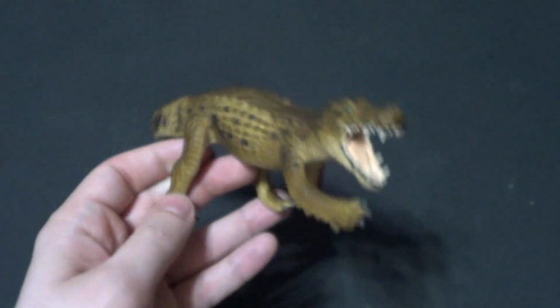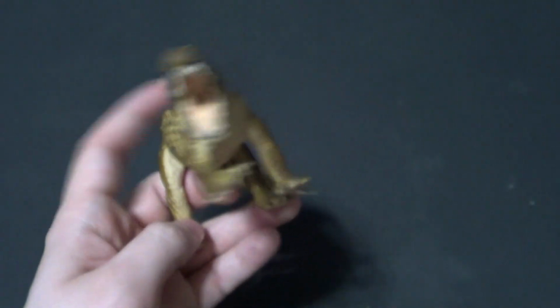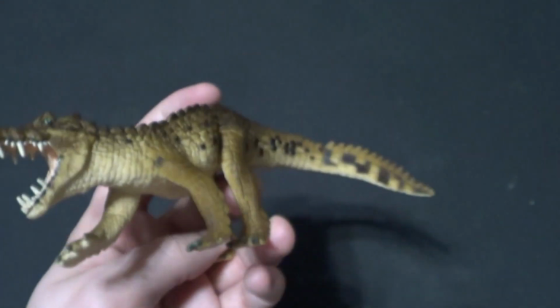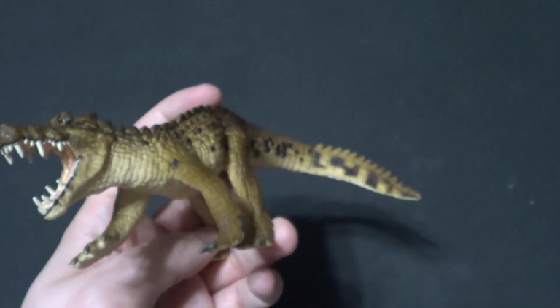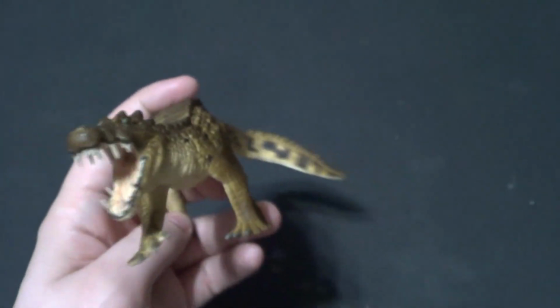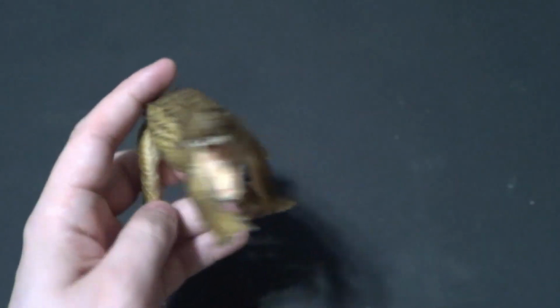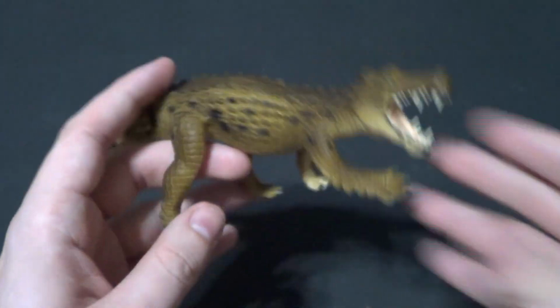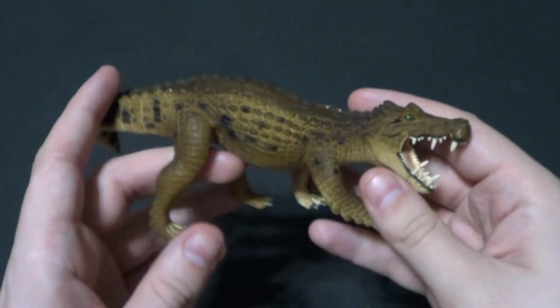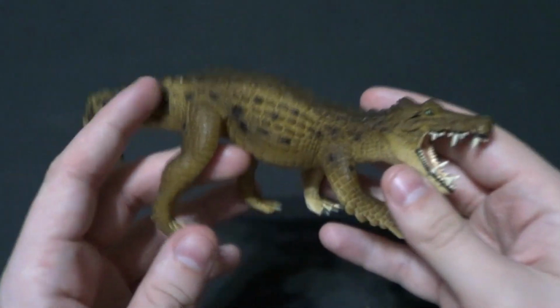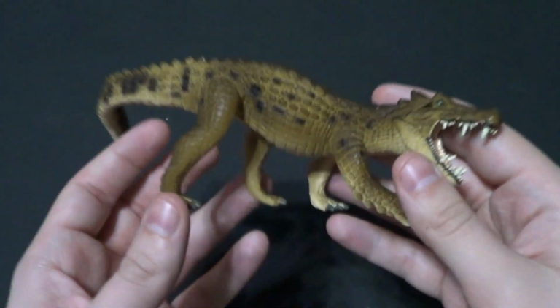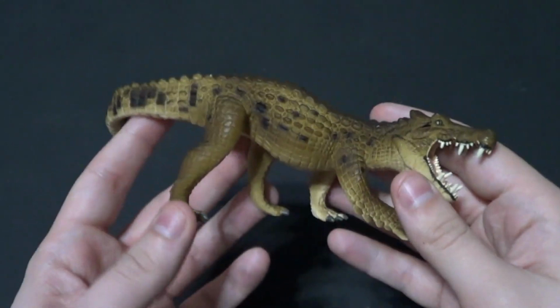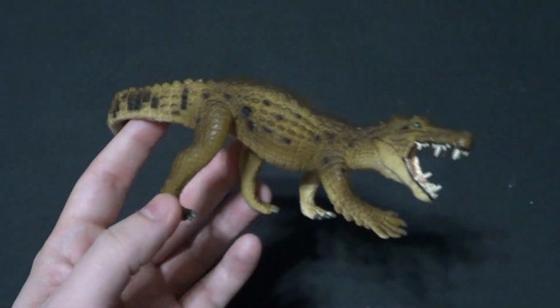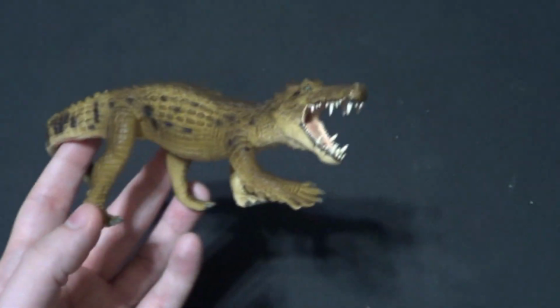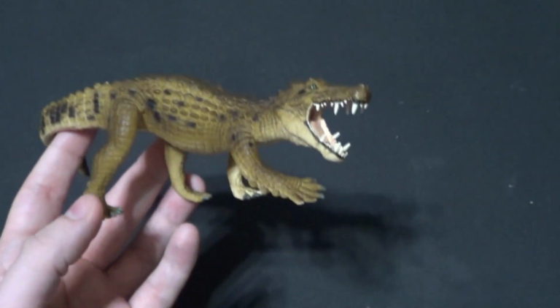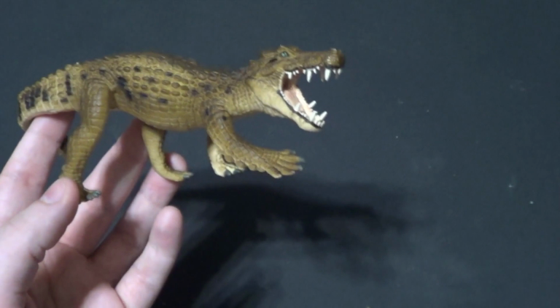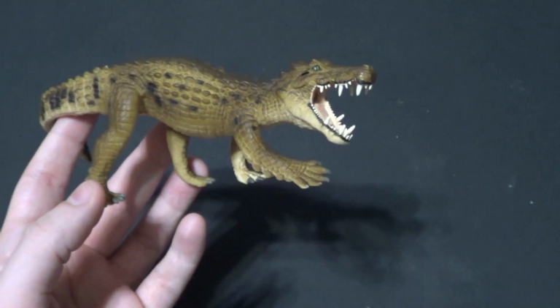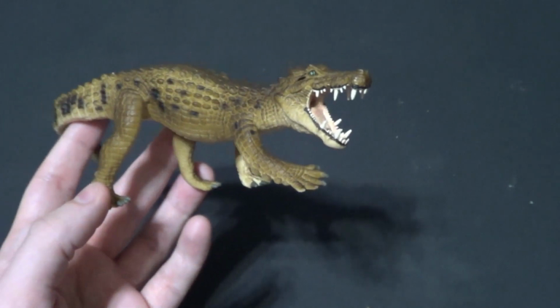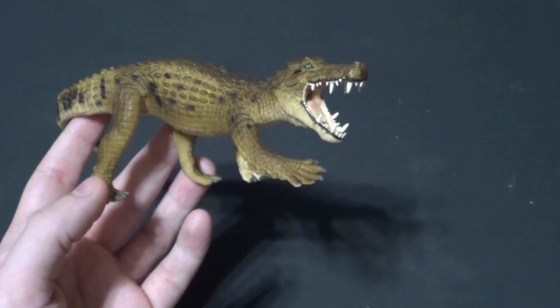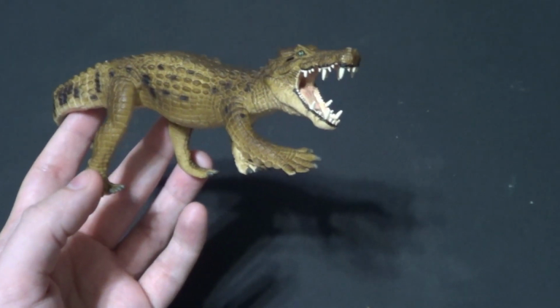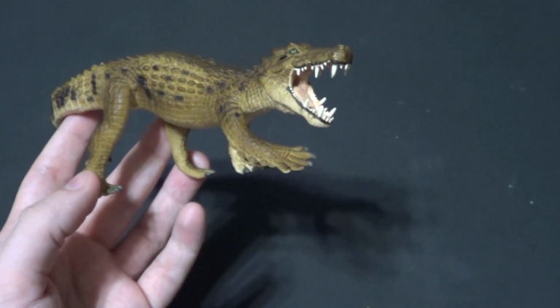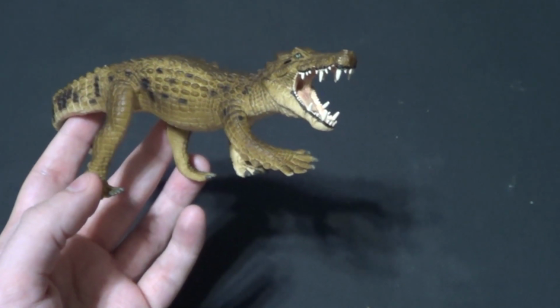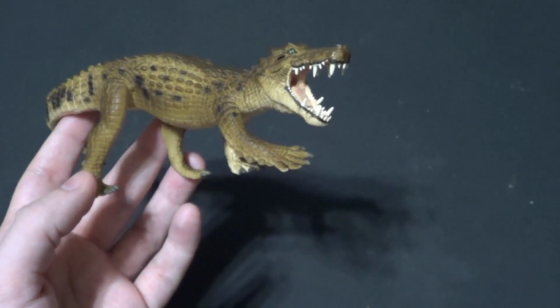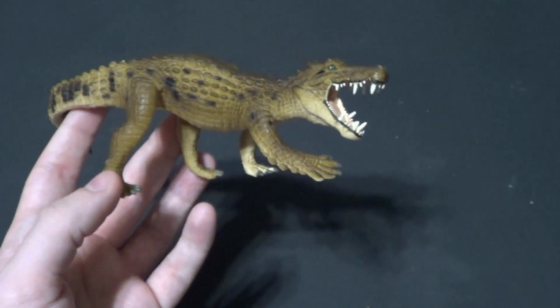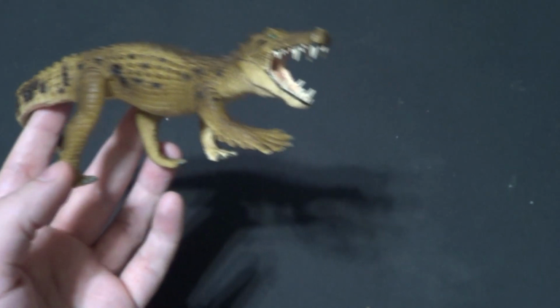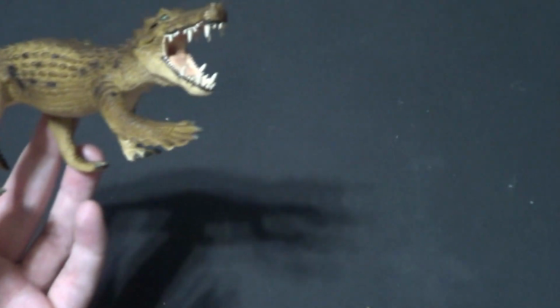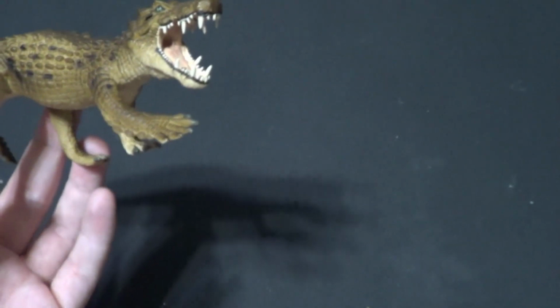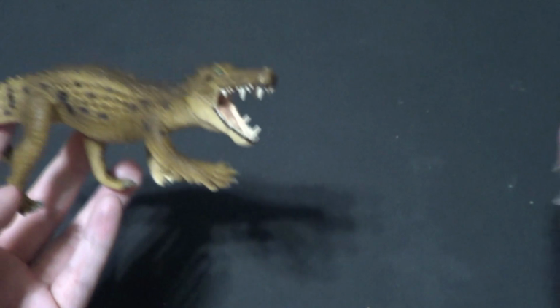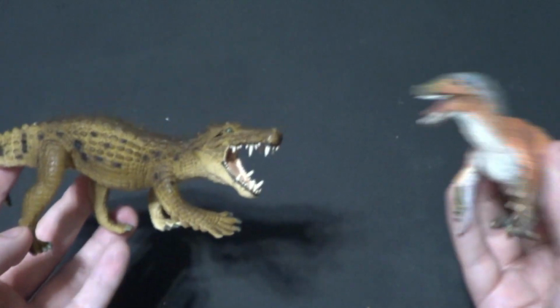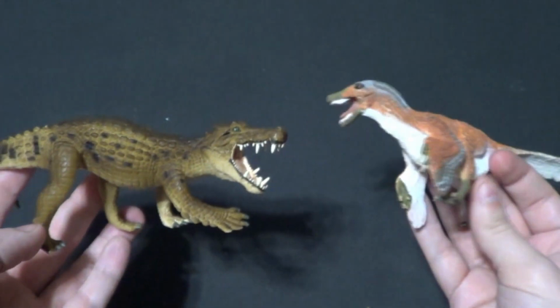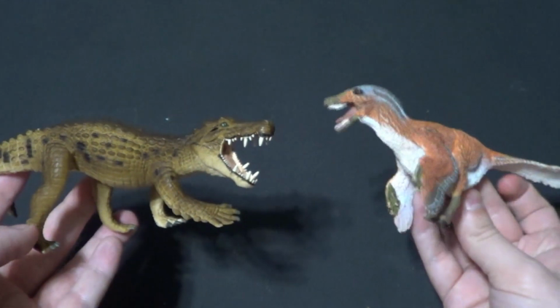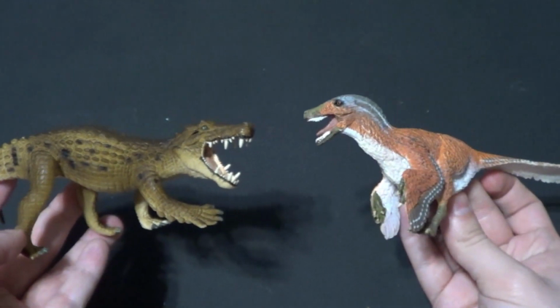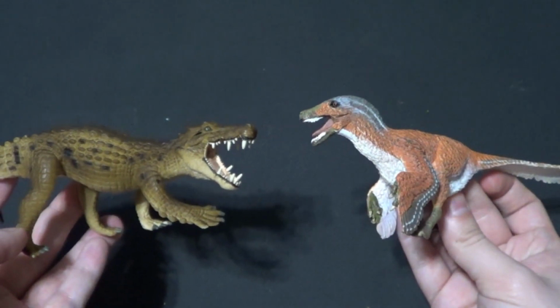These Safari LTD figures never have articulation, but they always look really cool. And now I'm gonna do some size comparisons with him. First up, I gotta do it with another Safari LTD.